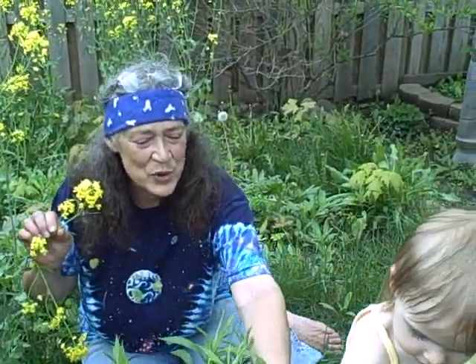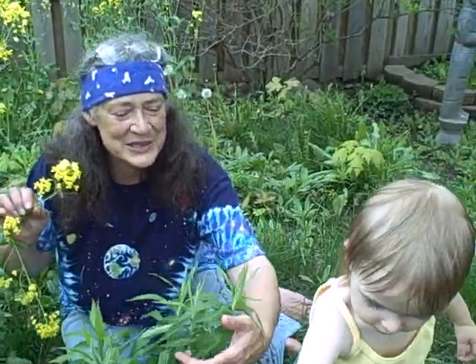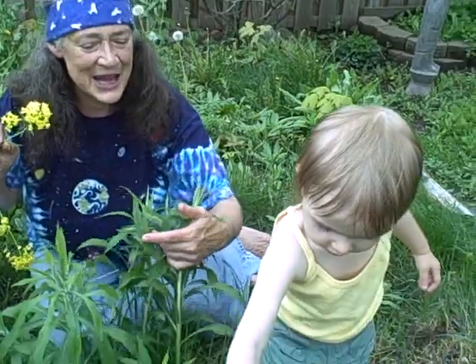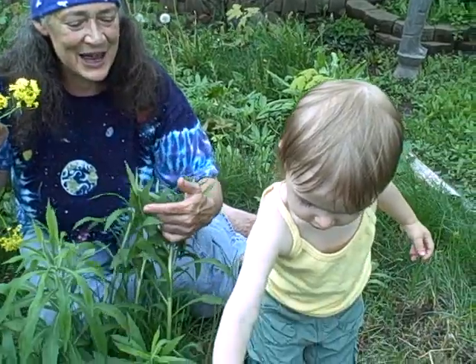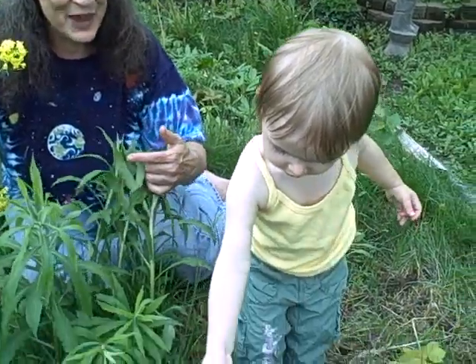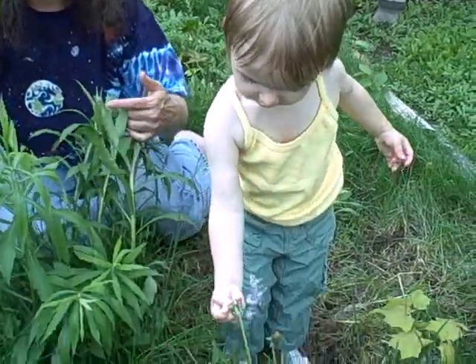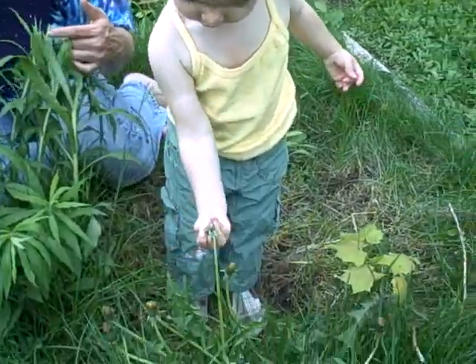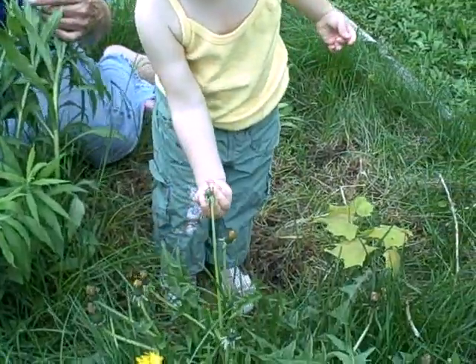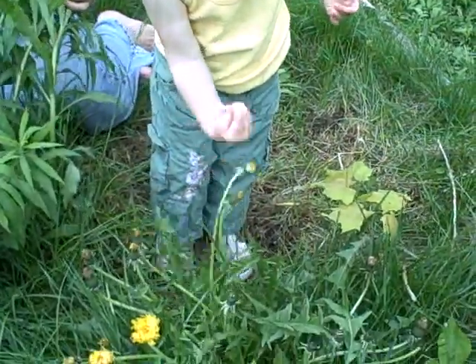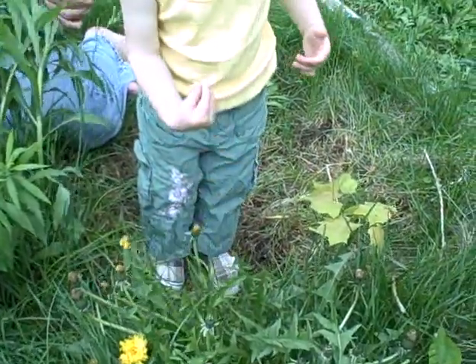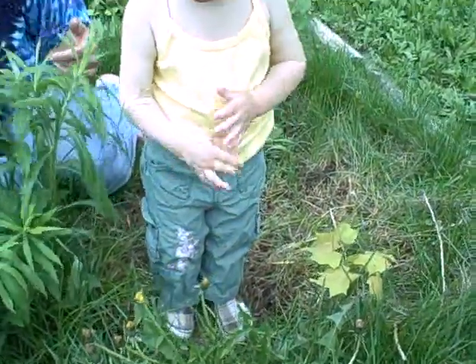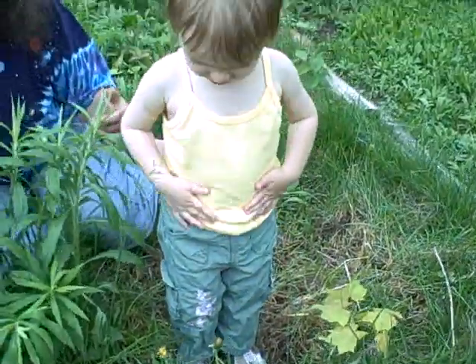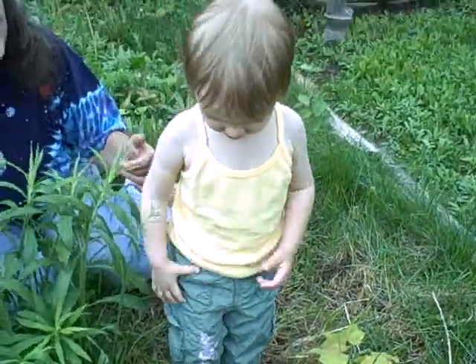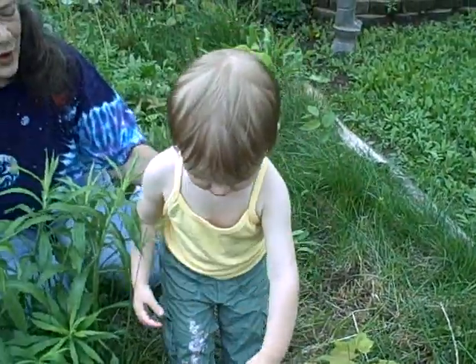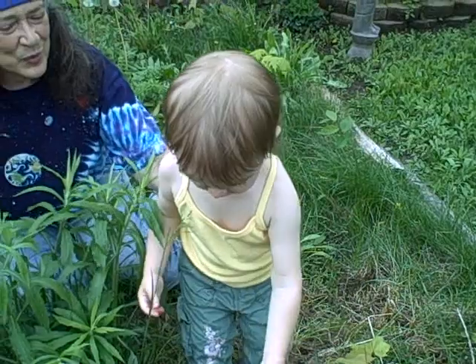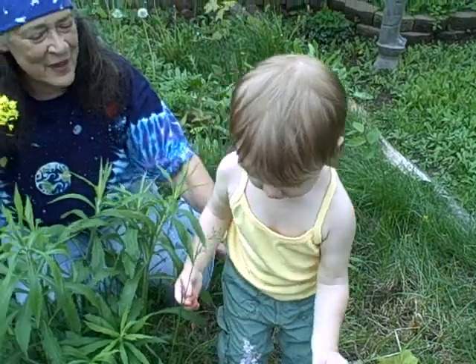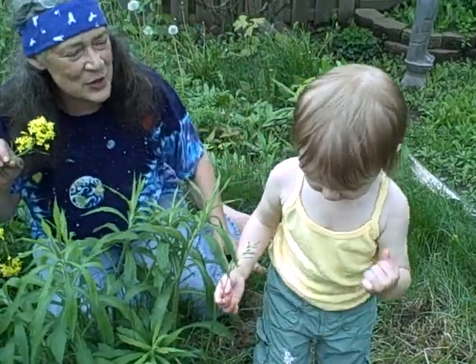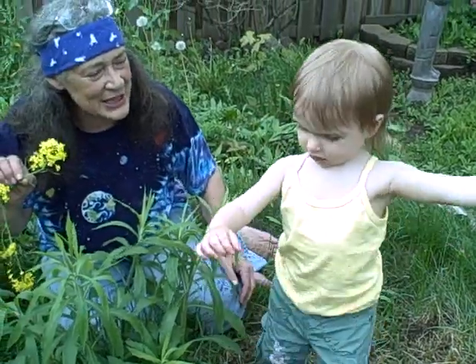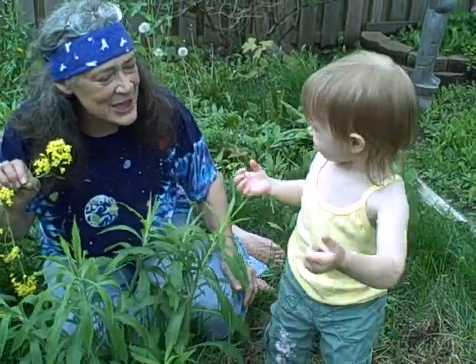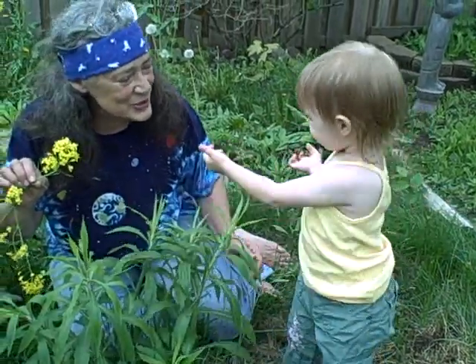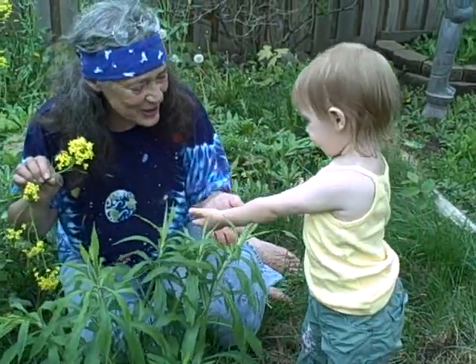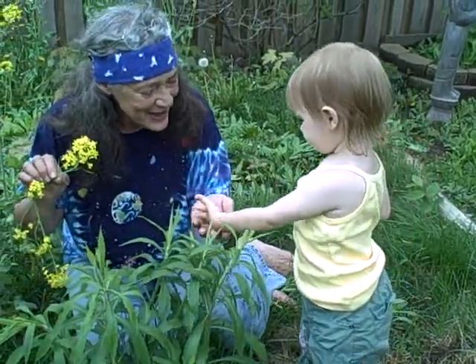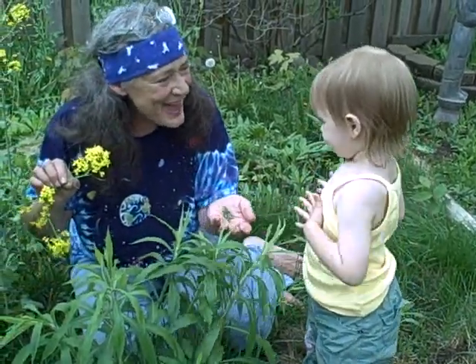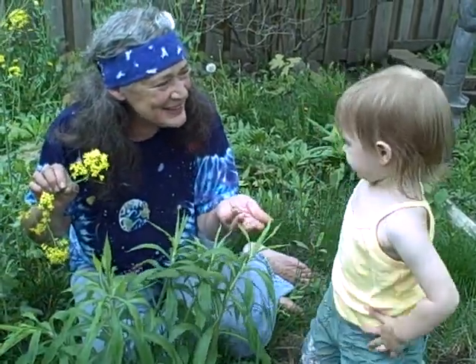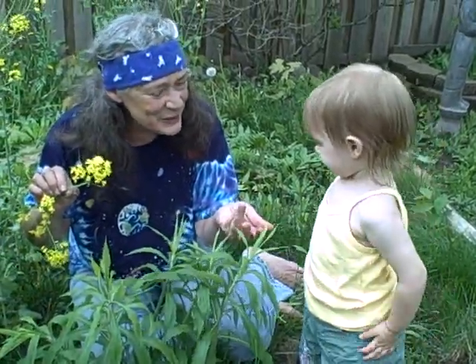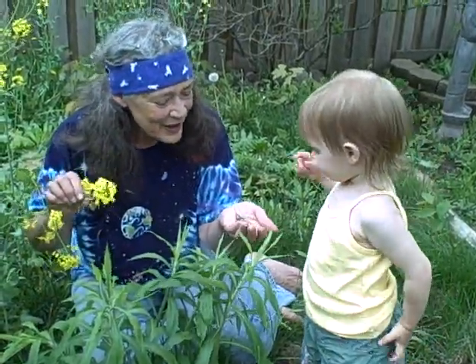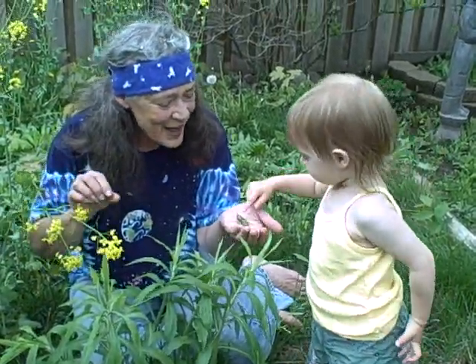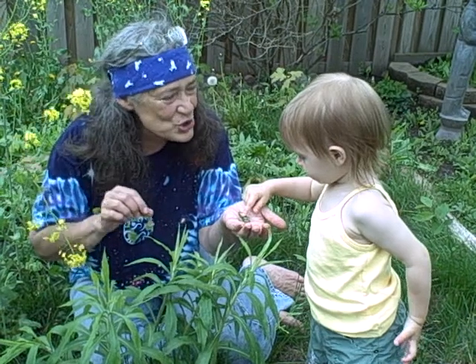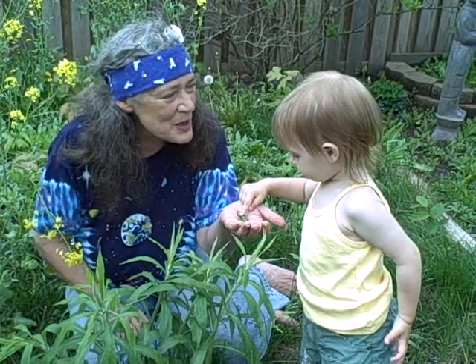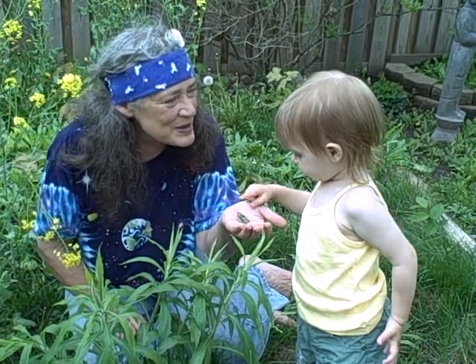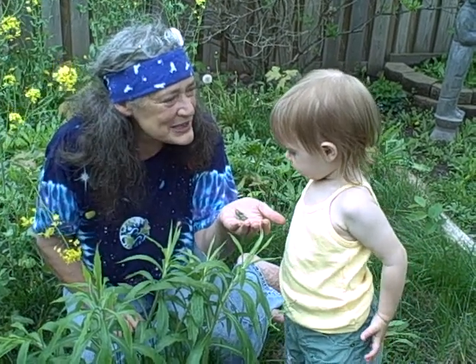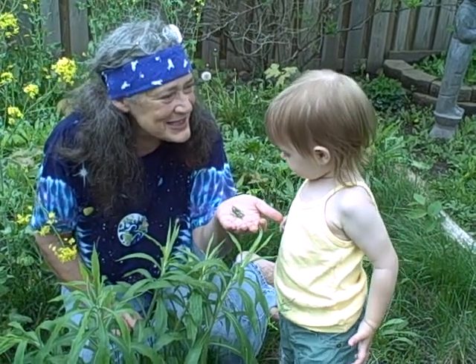Oh, you want to pick some dandelion flowers. Dandelion flowers are wonderful. We had those in our salad last night too, didn't we? Thank you — that one's just about to make seeds.